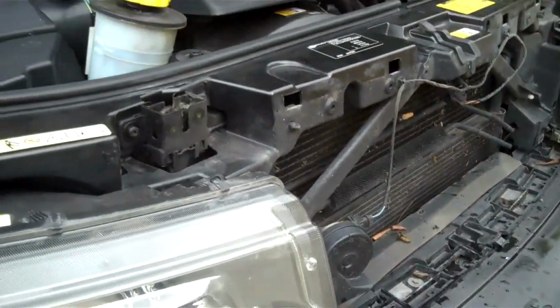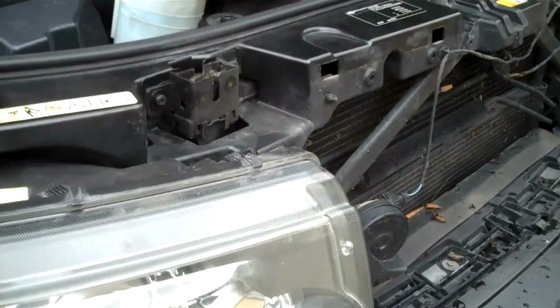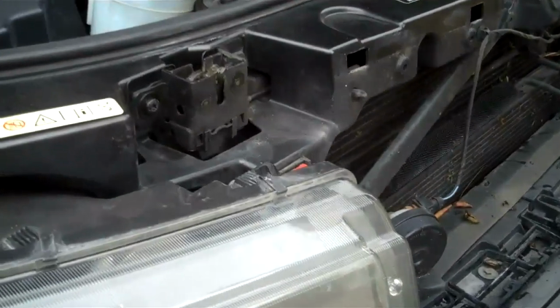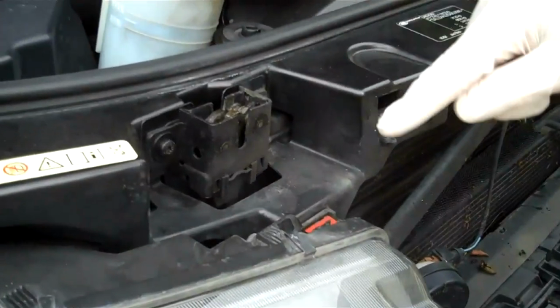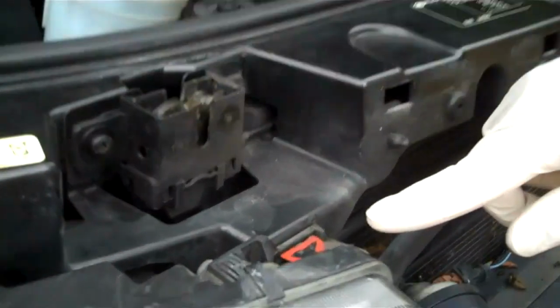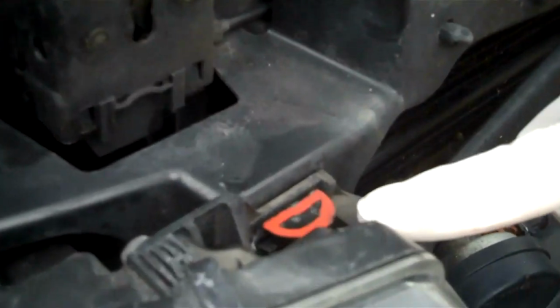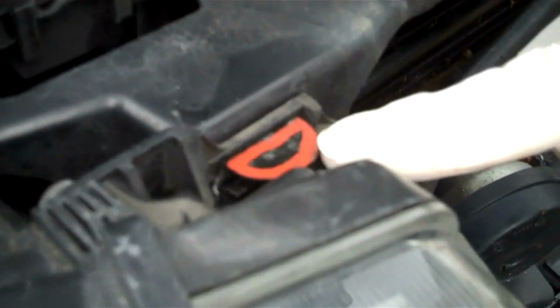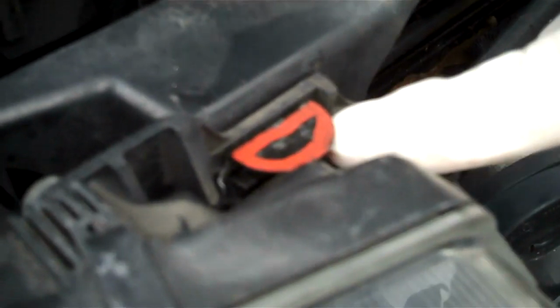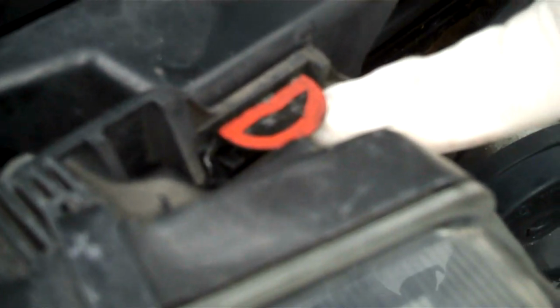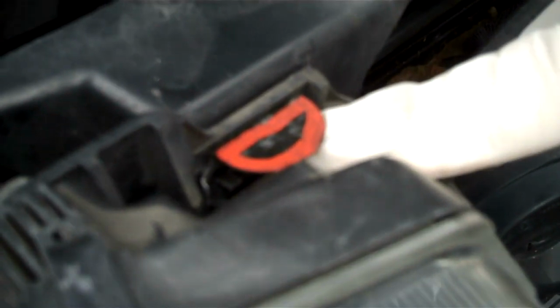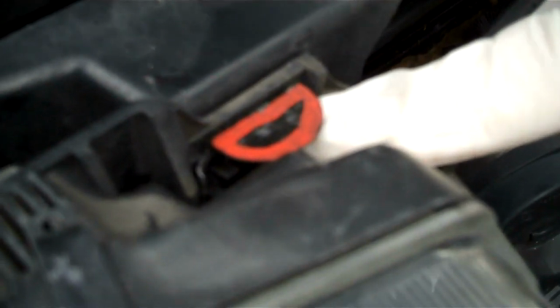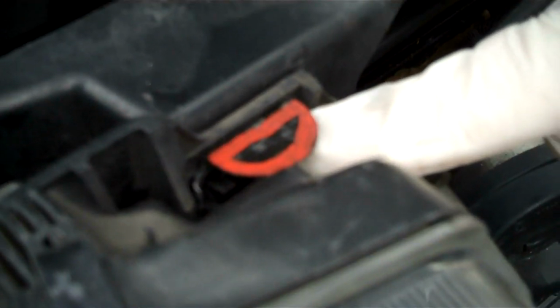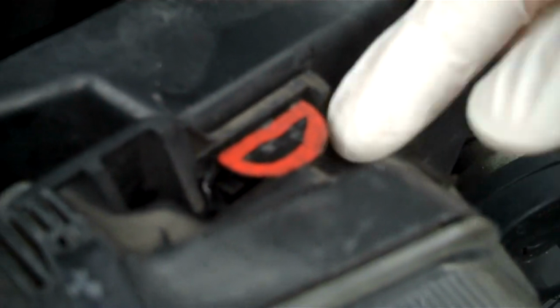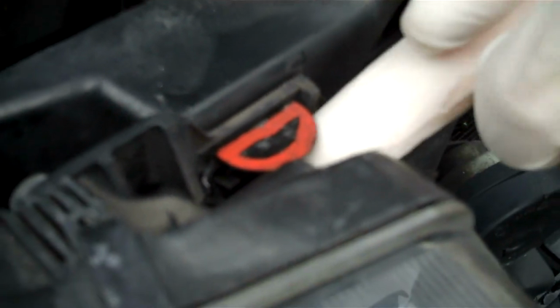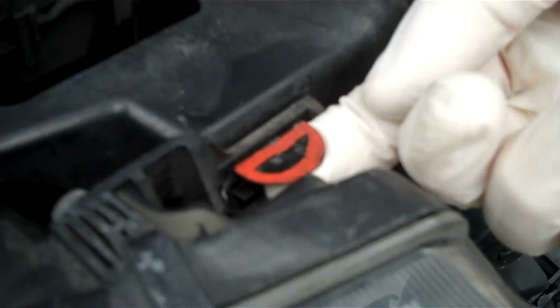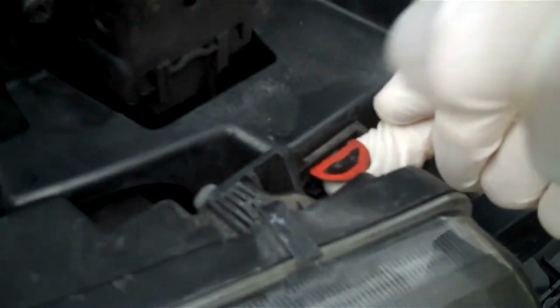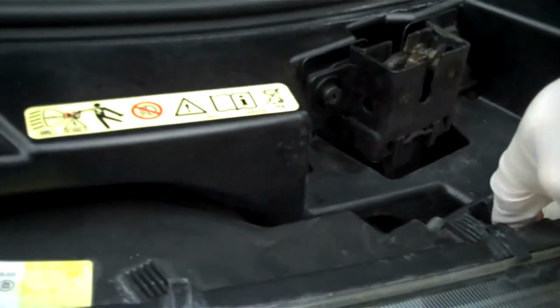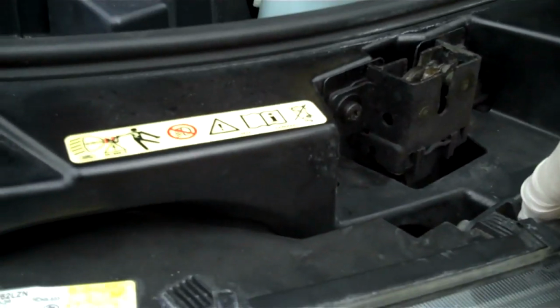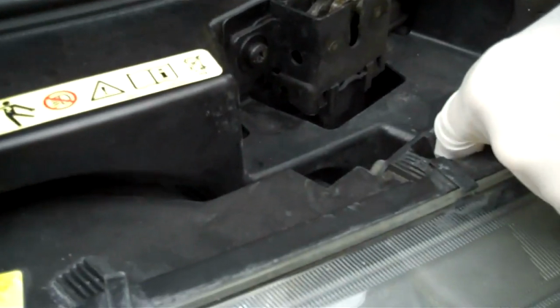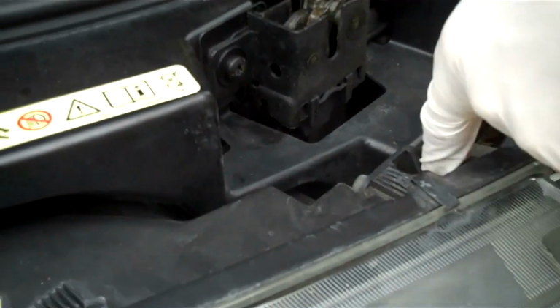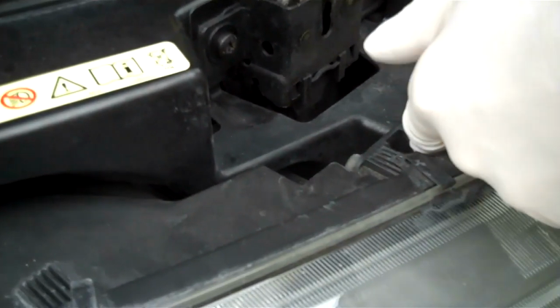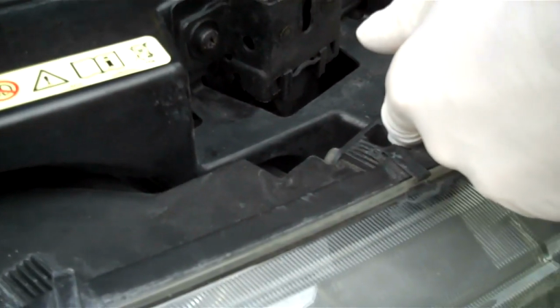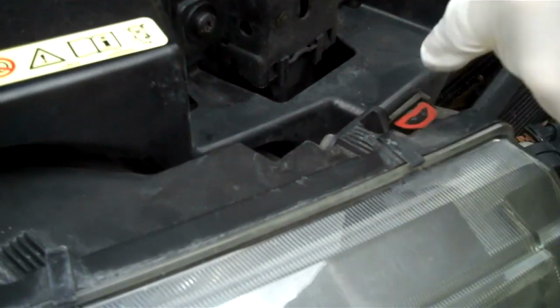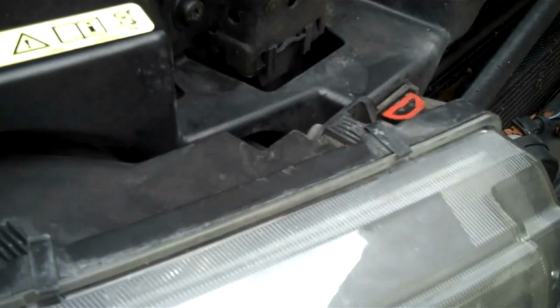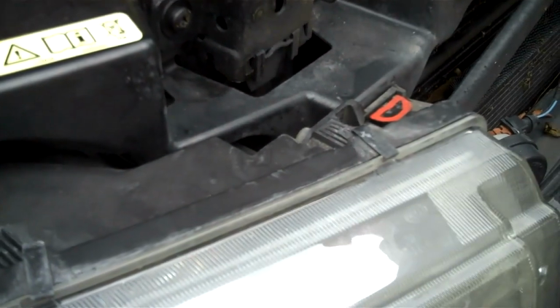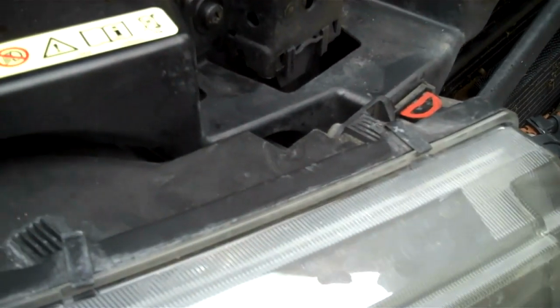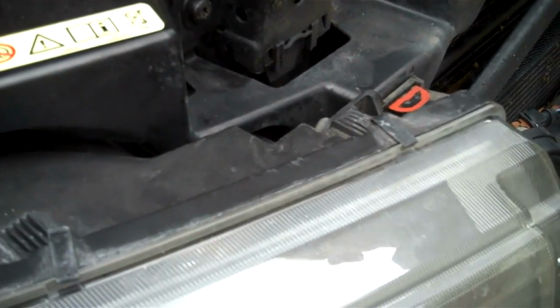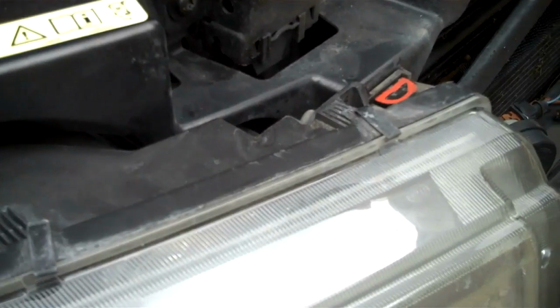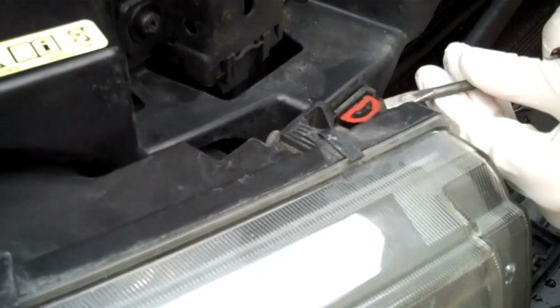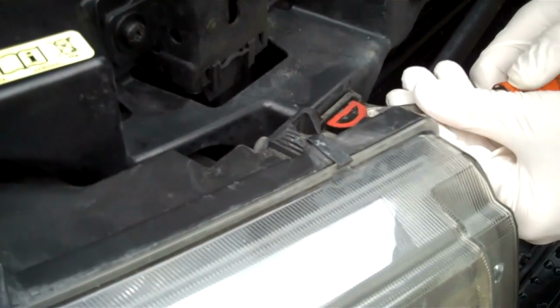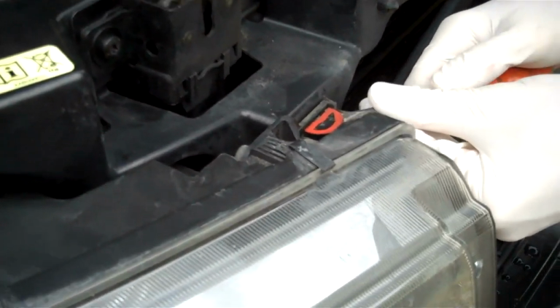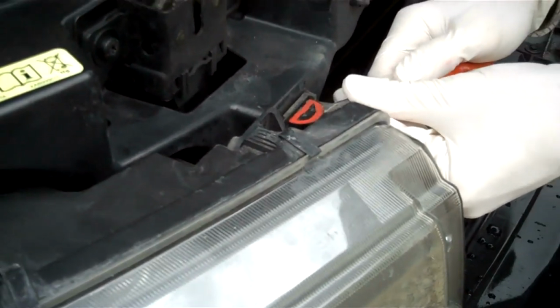To remove the headlight, there are these little semi-circles — I've coloured them orange to make them a little clearer. Basically these pull up, now they may be a bit stiff, and you may need to get a screwdriver and just gently lever them up.